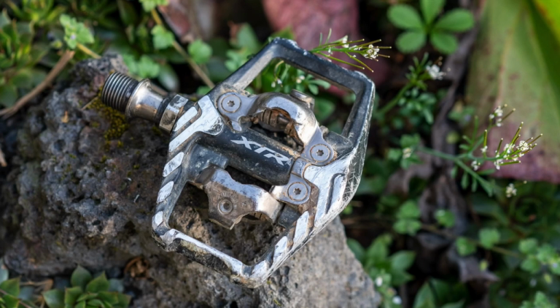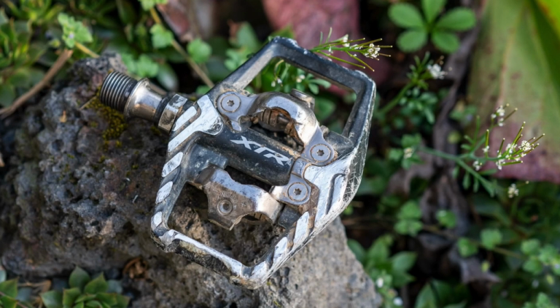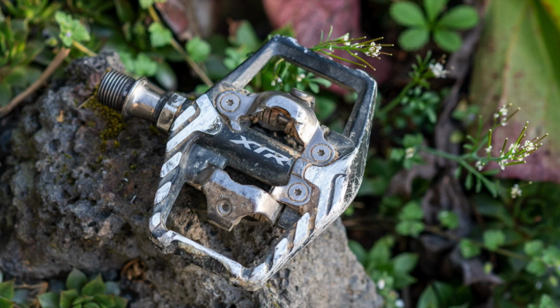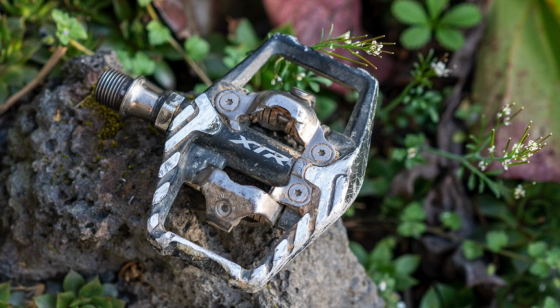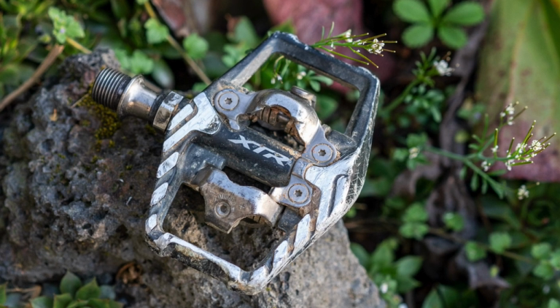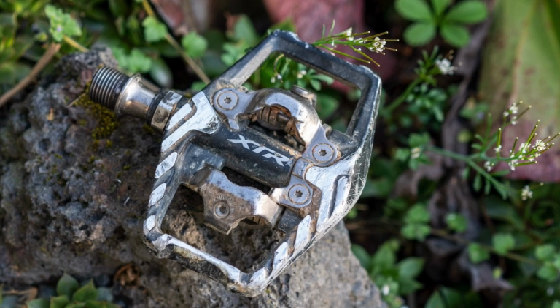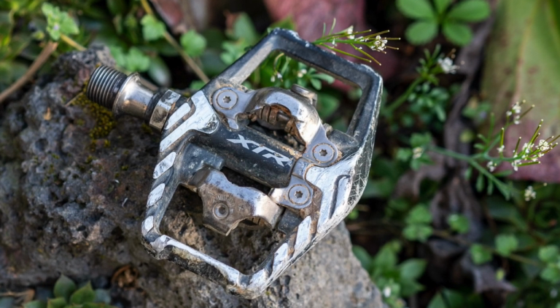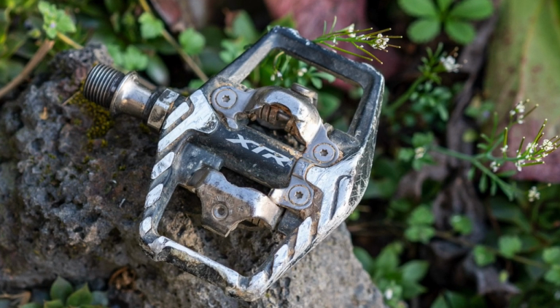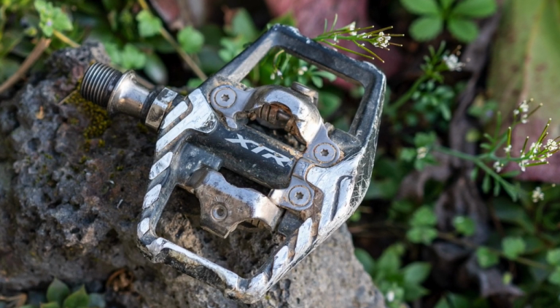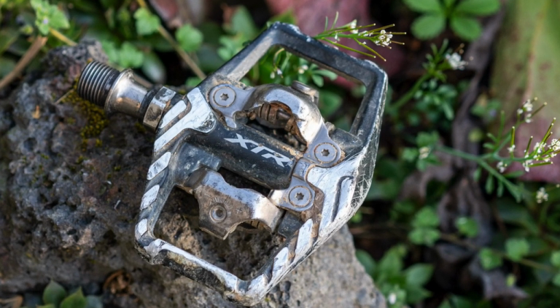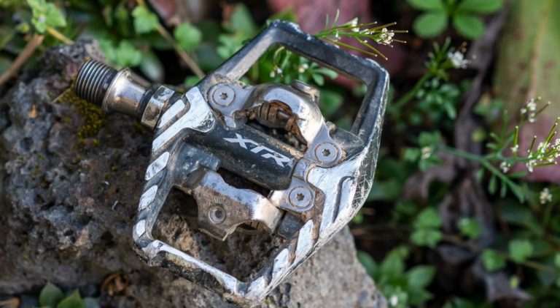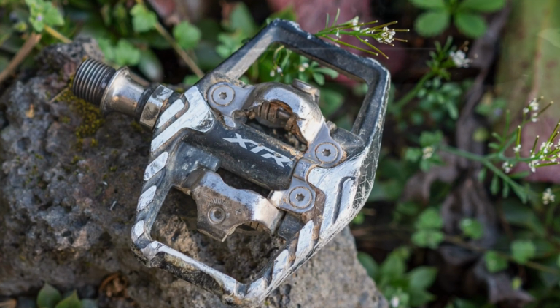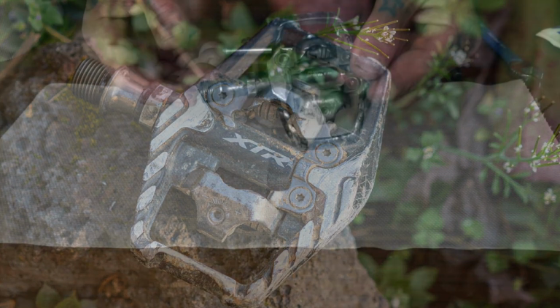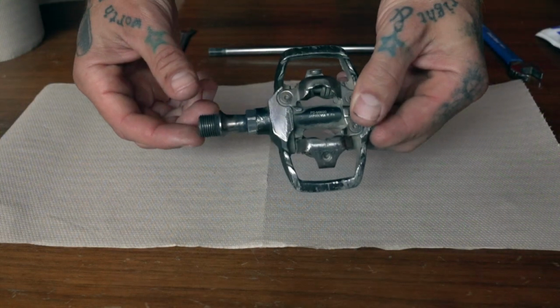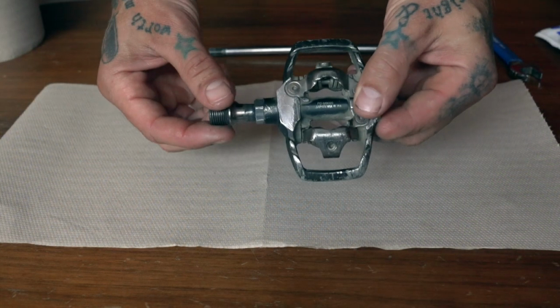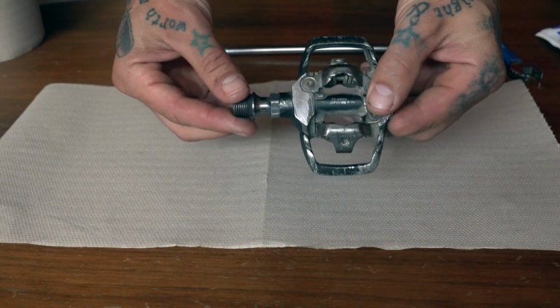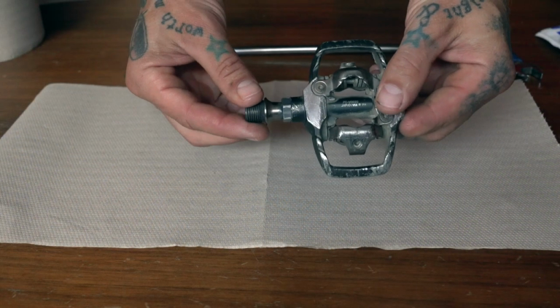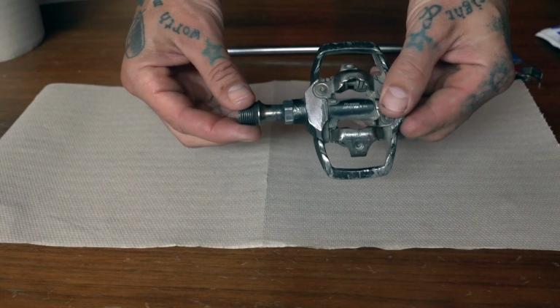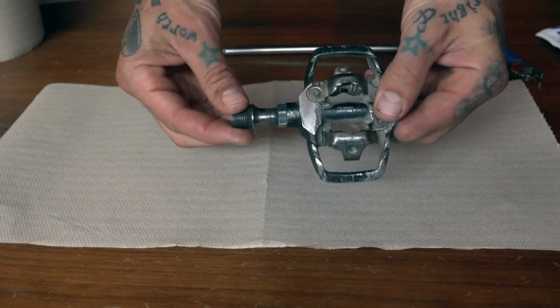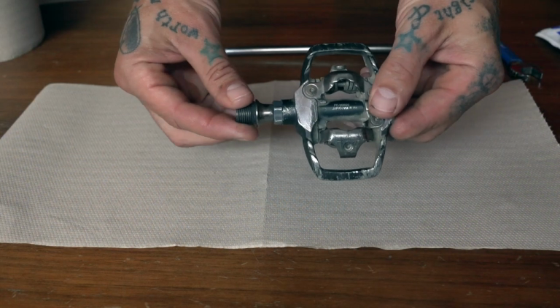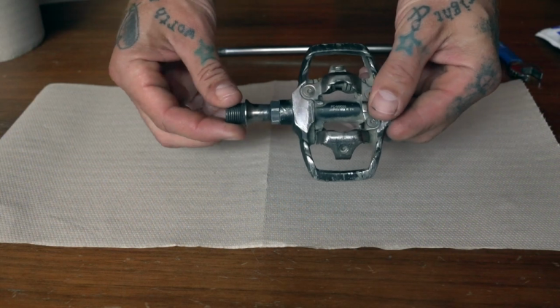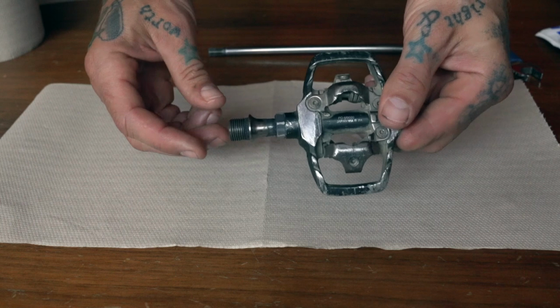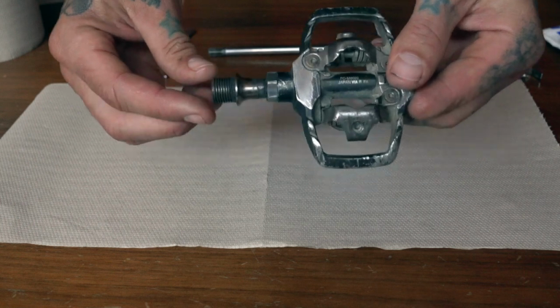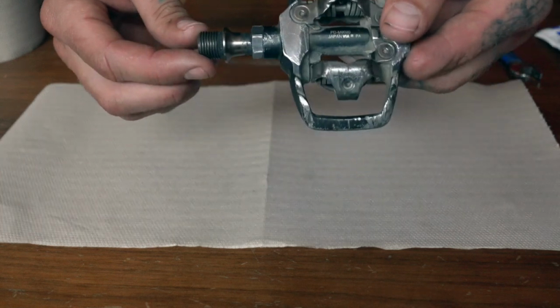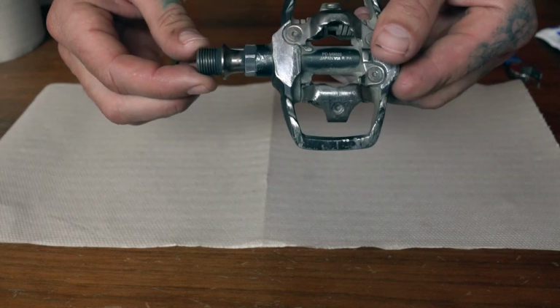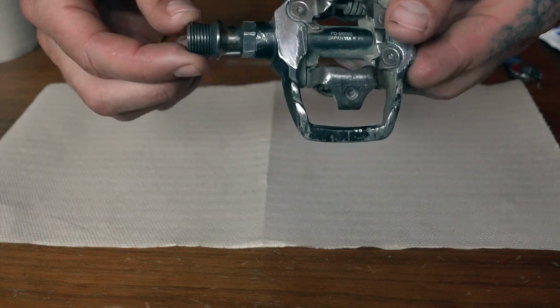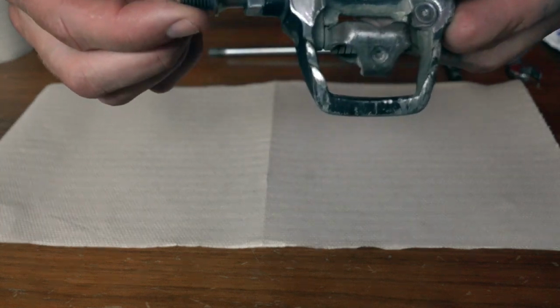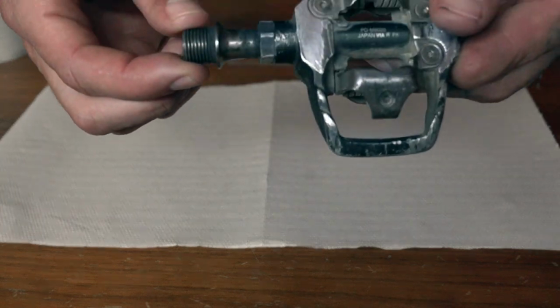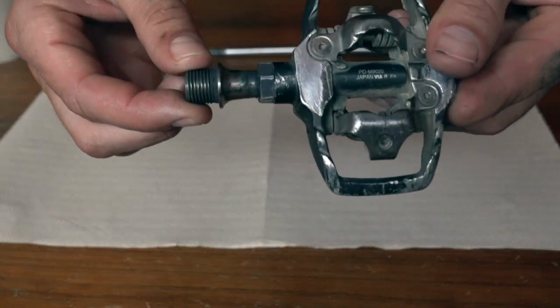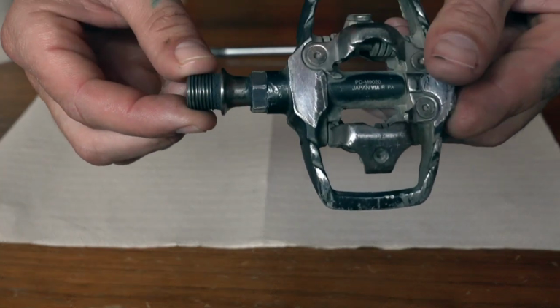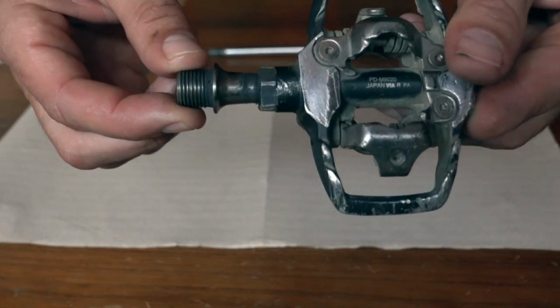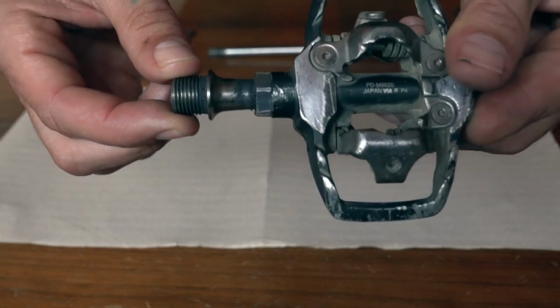Shimano pedals are some of the most popular mountain bike pedals out there, and today I'm going to go over how to clean, re-grease, and rebuild several different pairs, including this pair that's totally cooked.